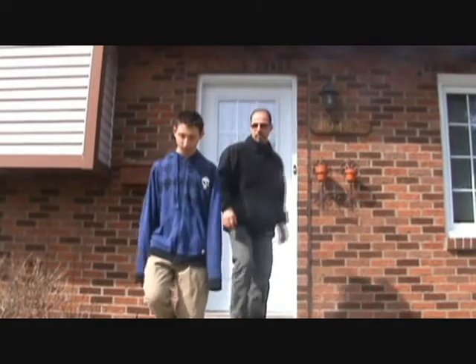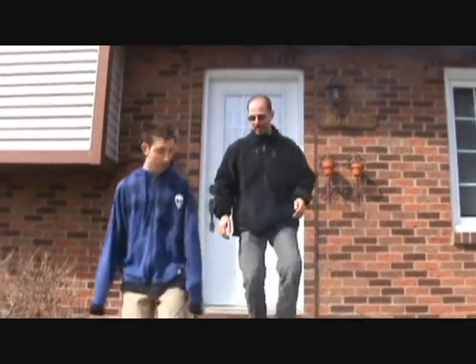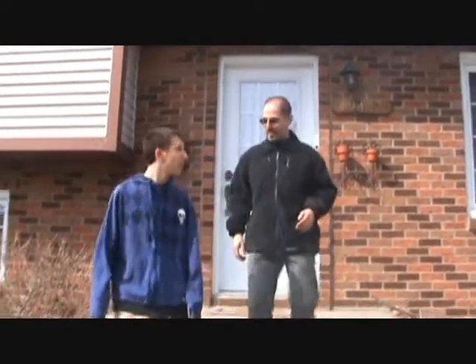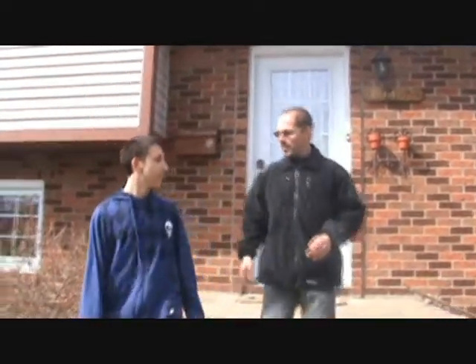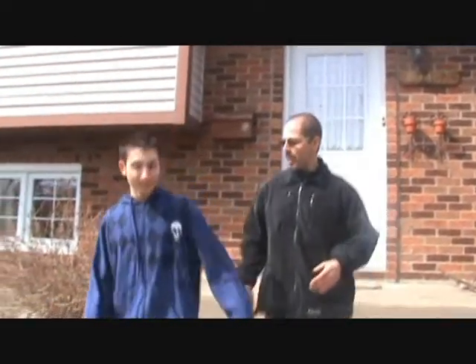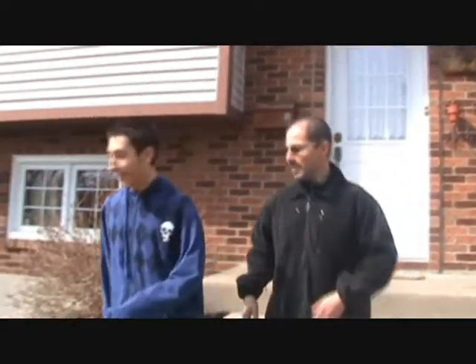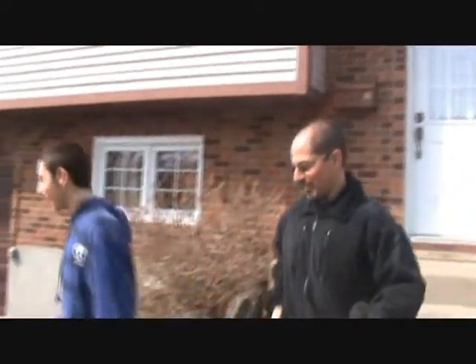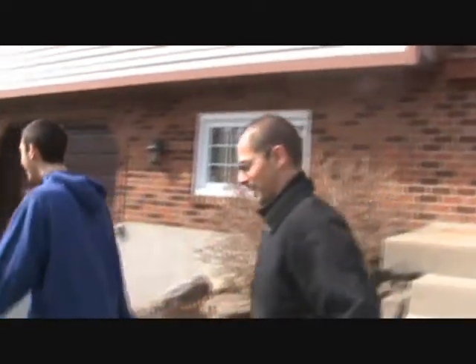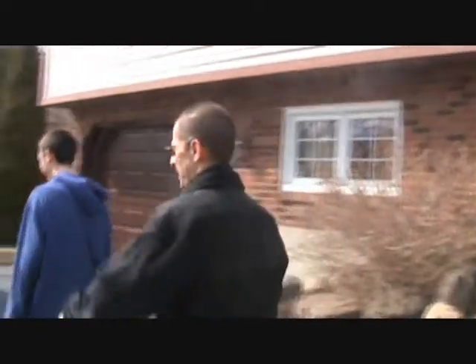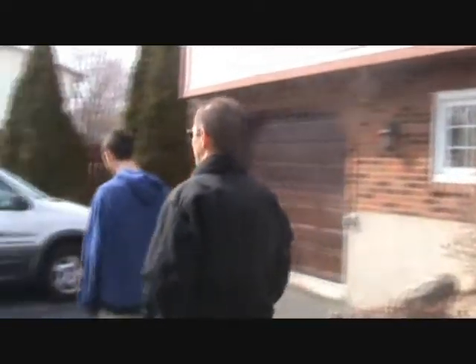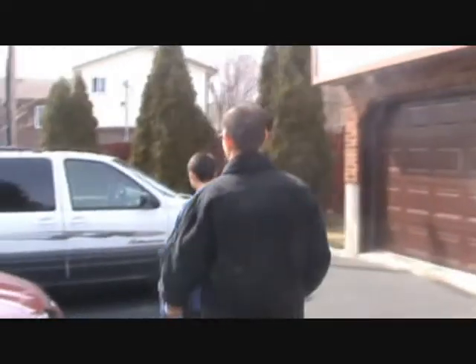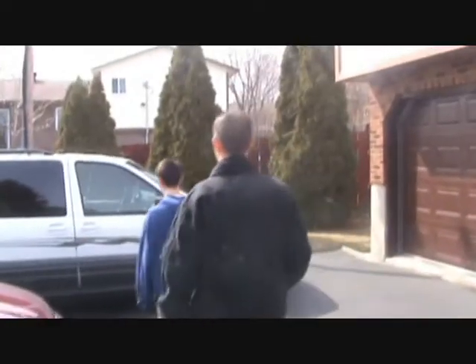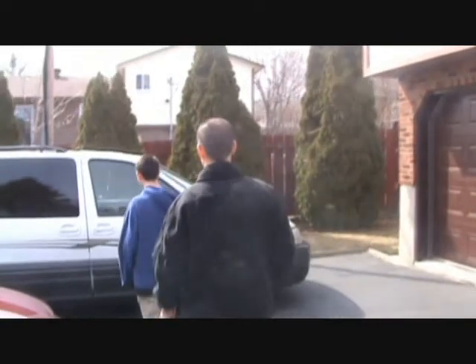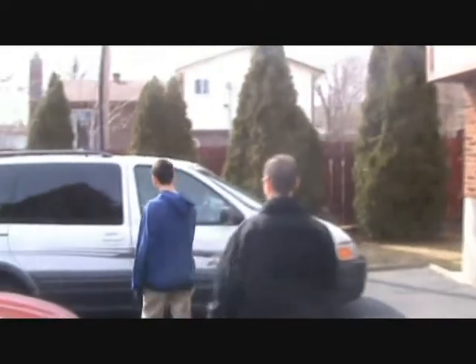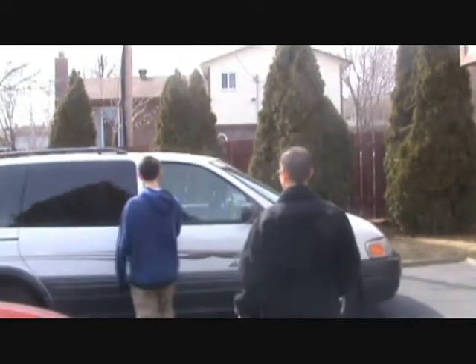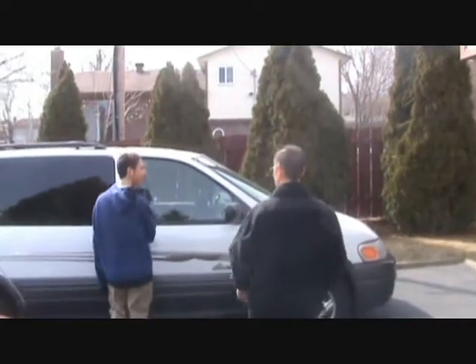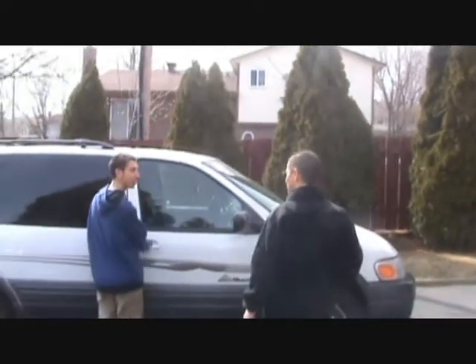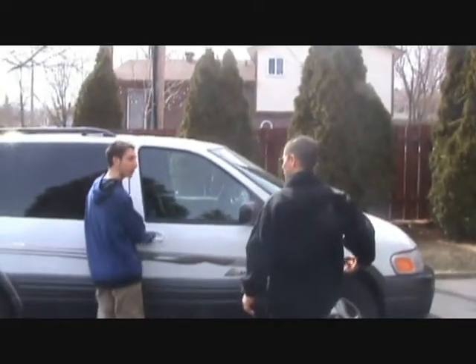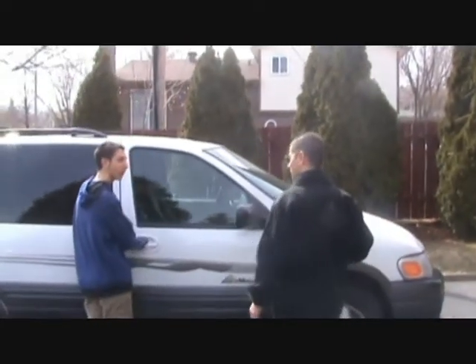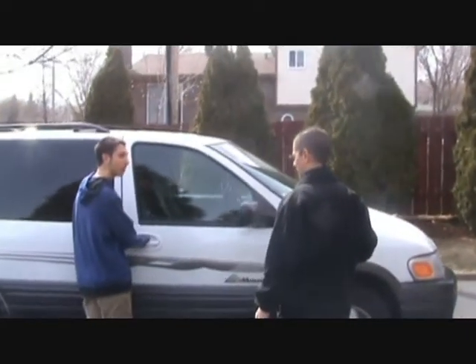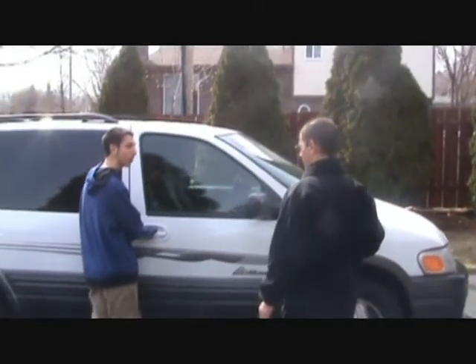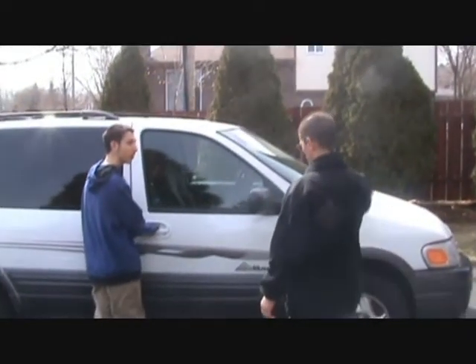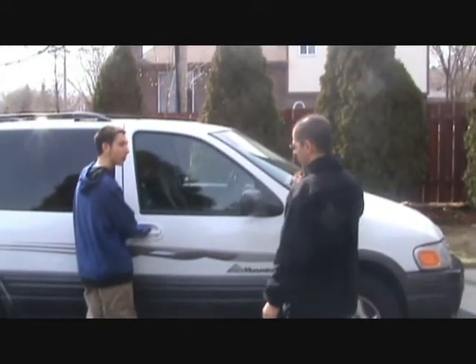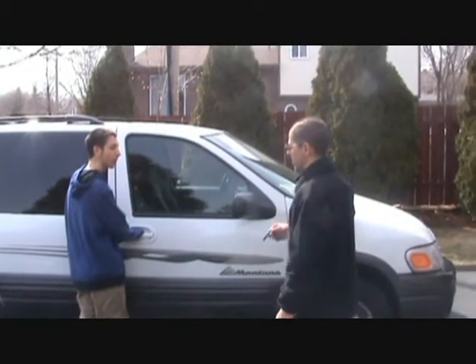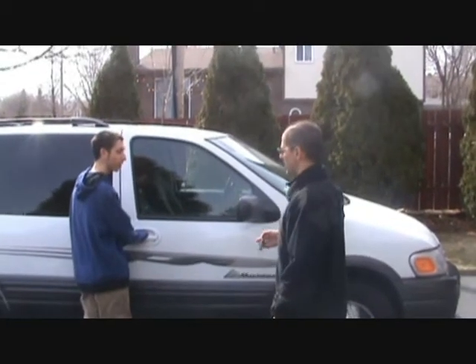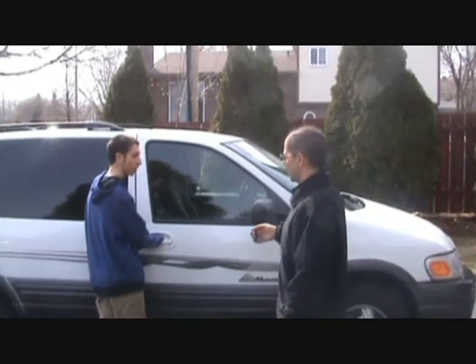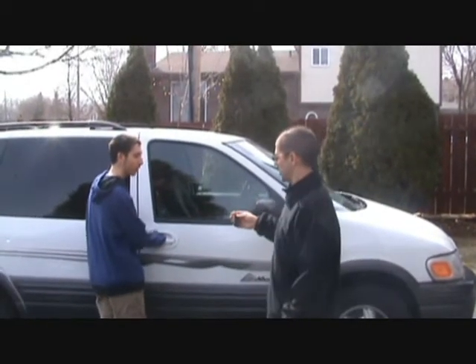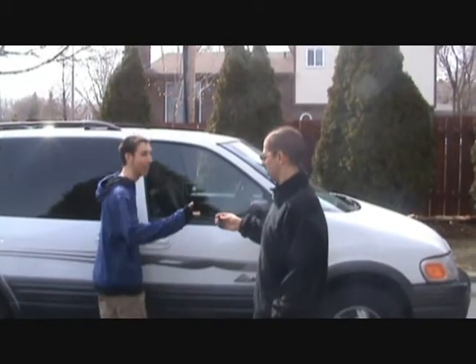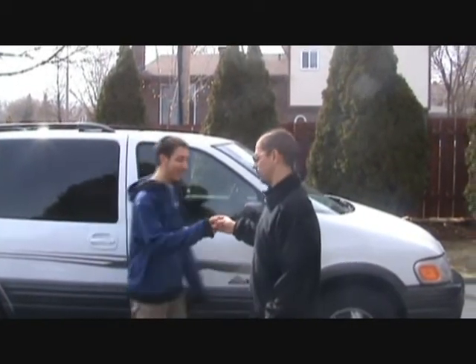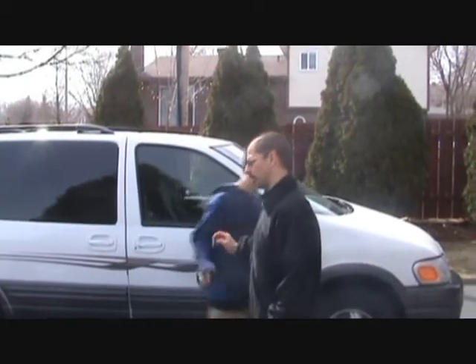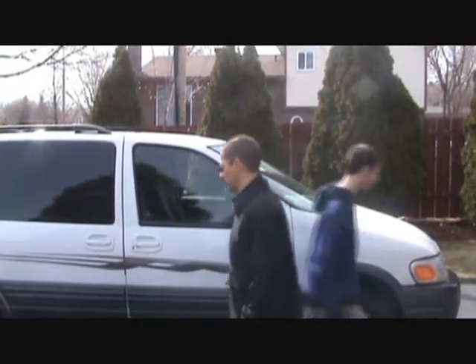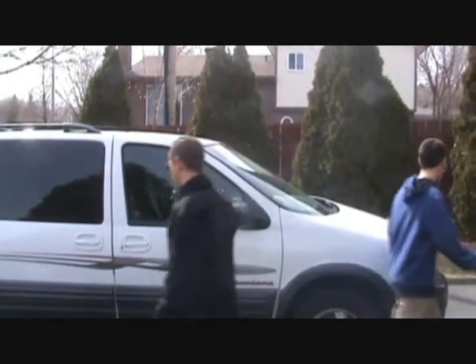So Chris, are you excited? Today is your first driving lesson. Yeah. Where are you going? Dropped the car. I'll drive in that side, Chris. Yeah, but for this side. All right.